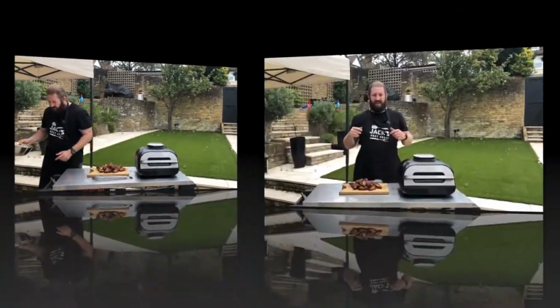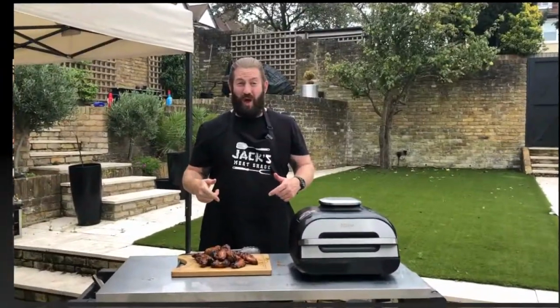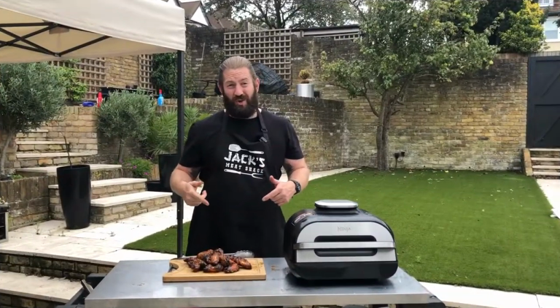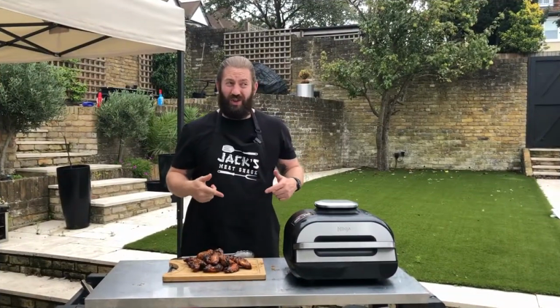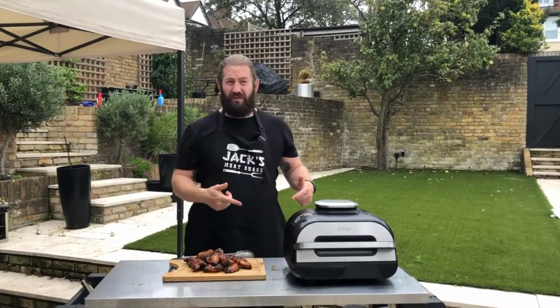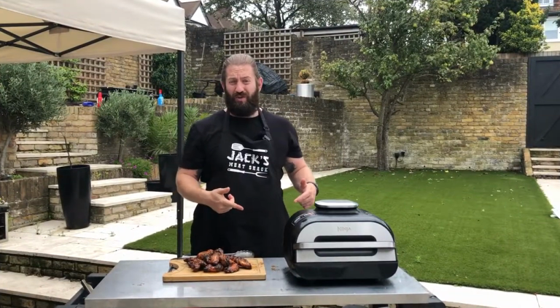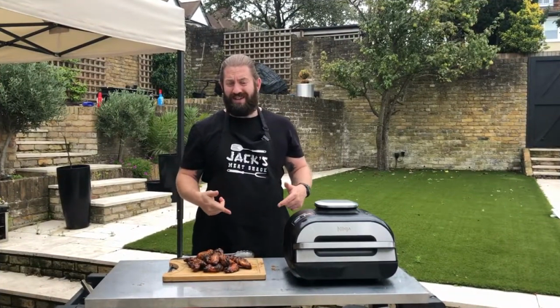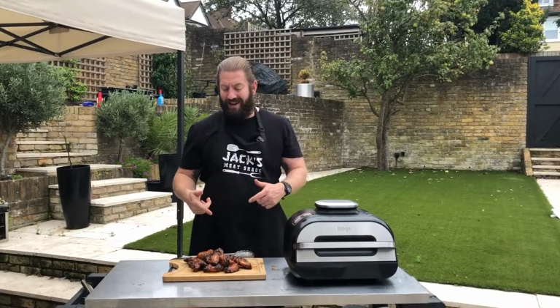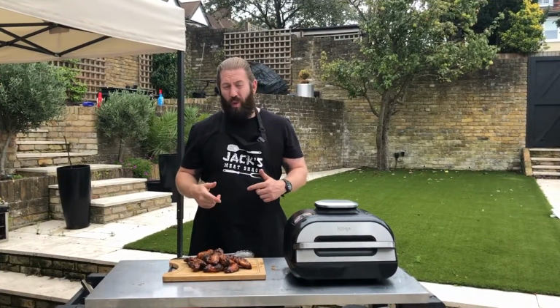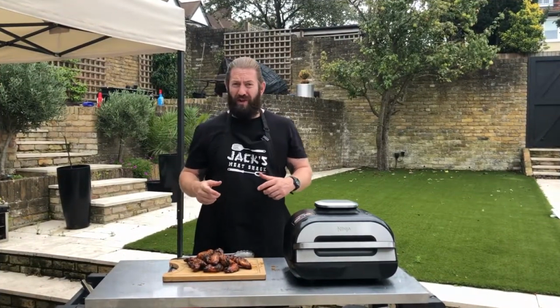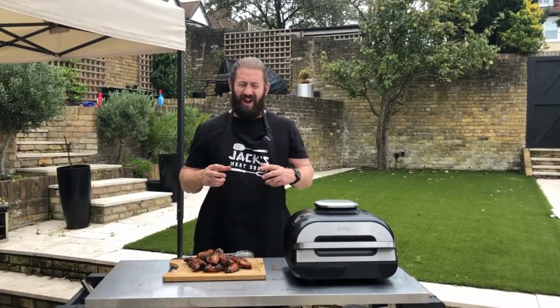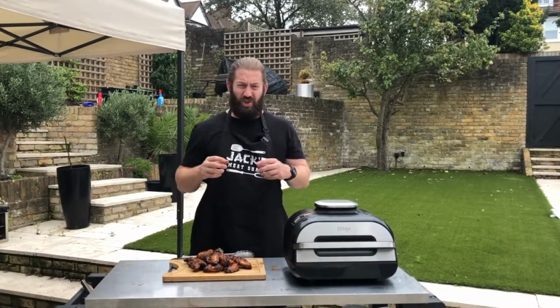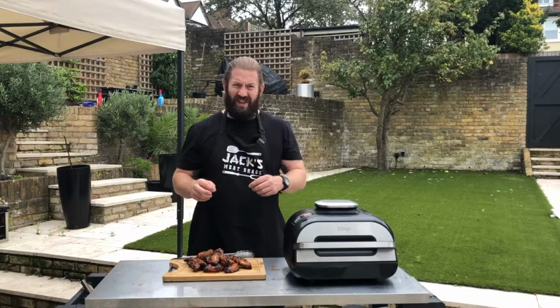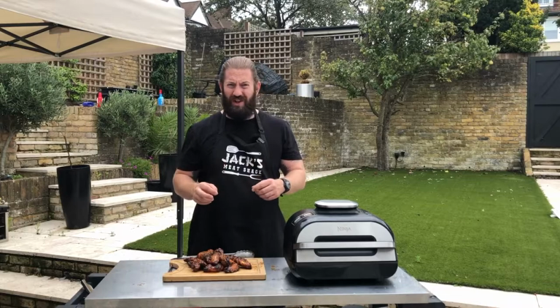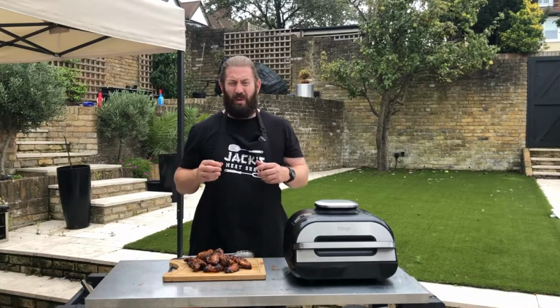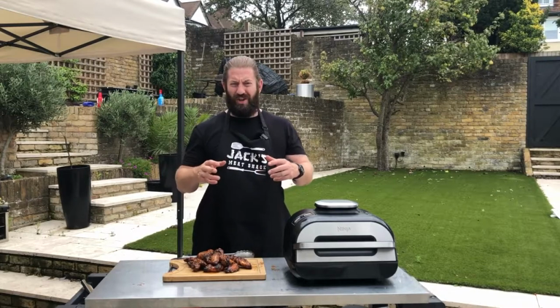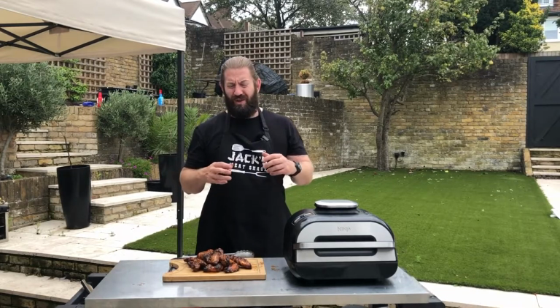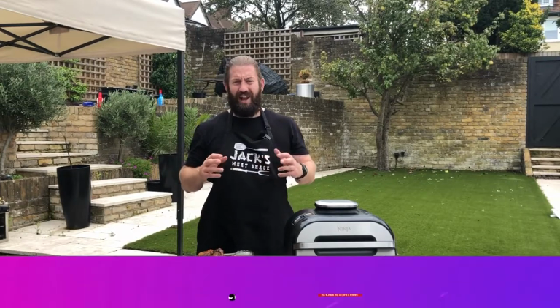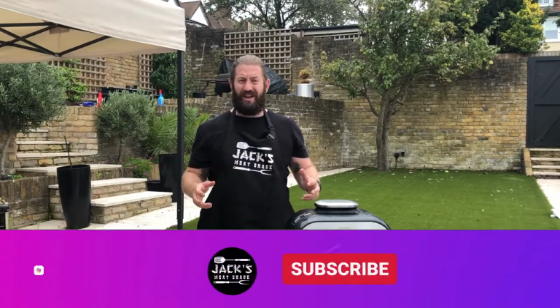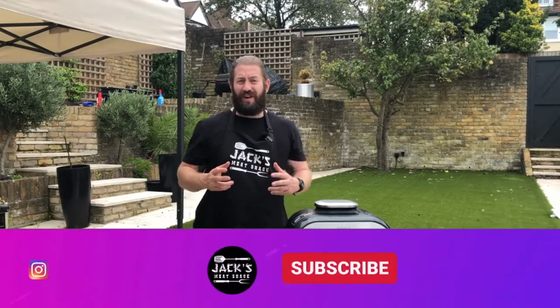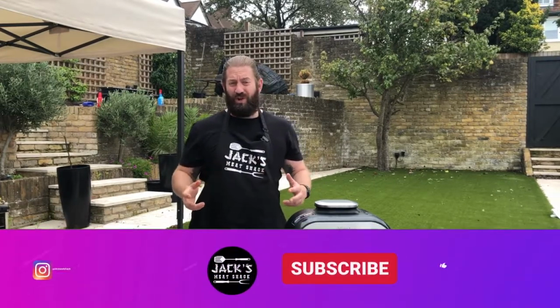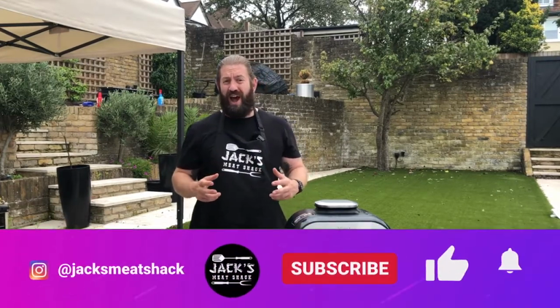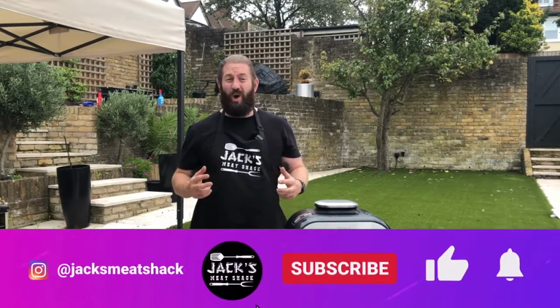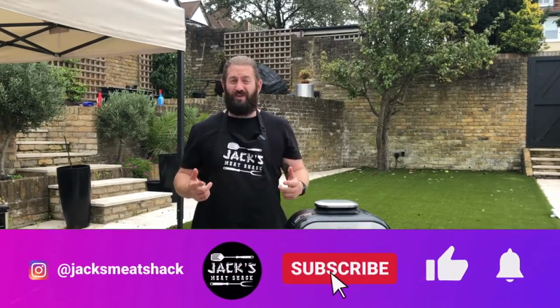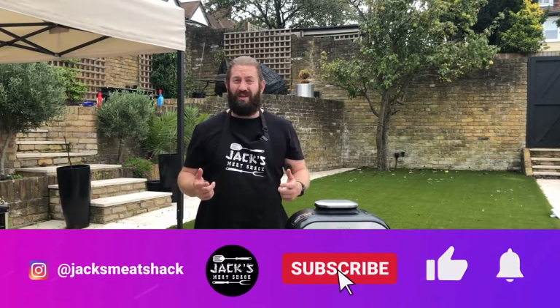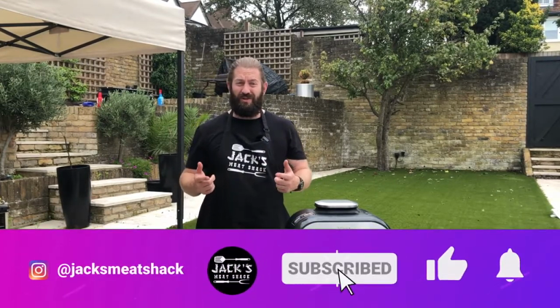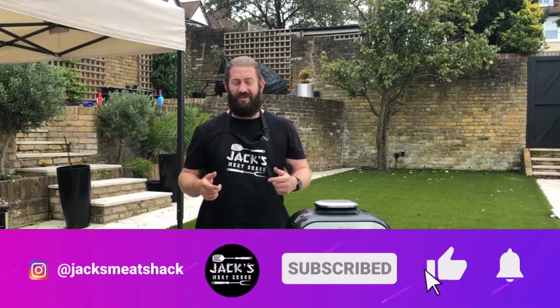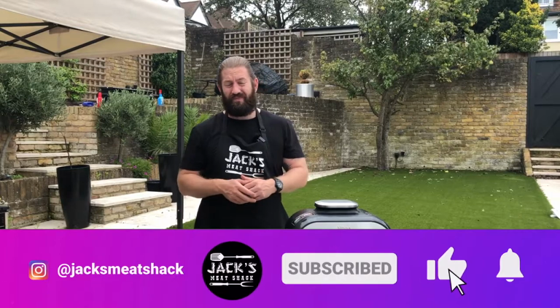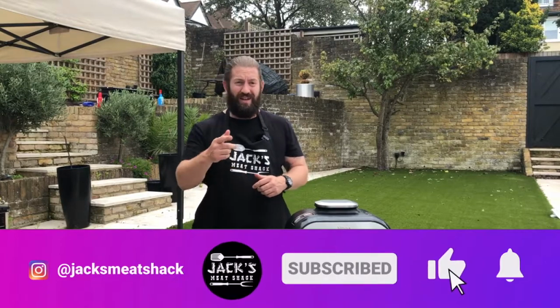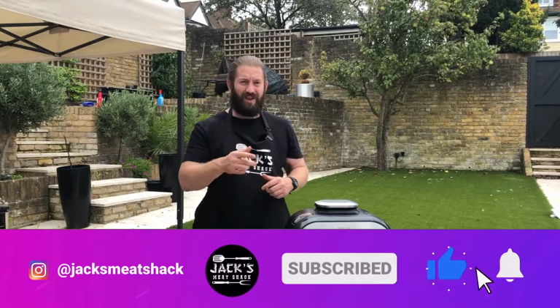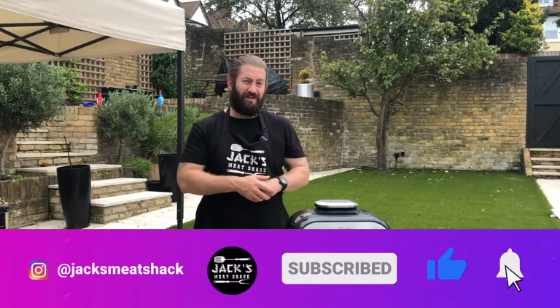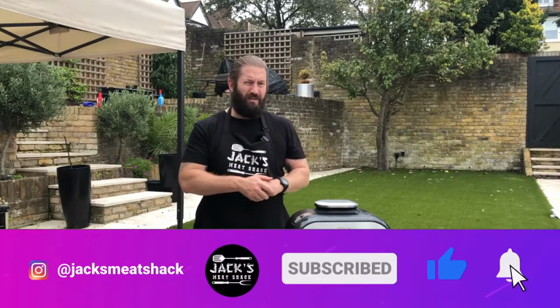So that was chicken wings on the Ninja Foodie Max Grill, and I won't inflict the sight of me chomping down one of these upon you. Thanks for watching and I will see you all again very soon. Don't forget to like and subscribe though.